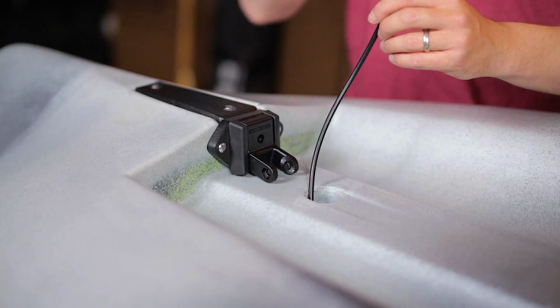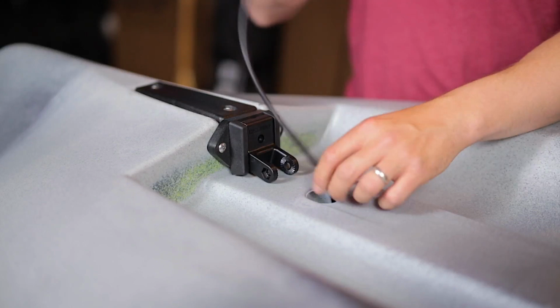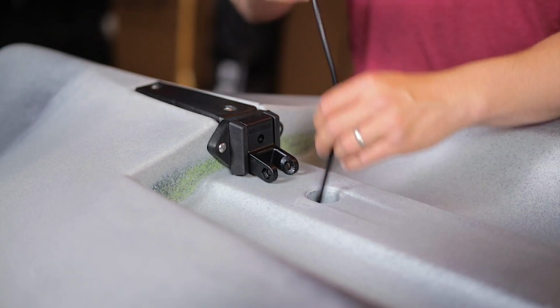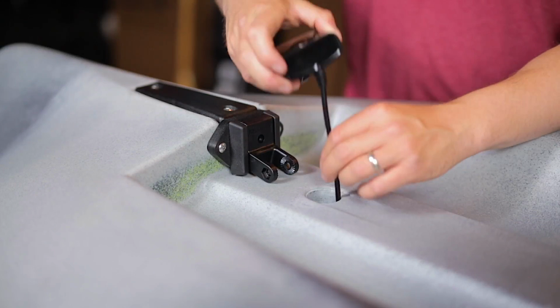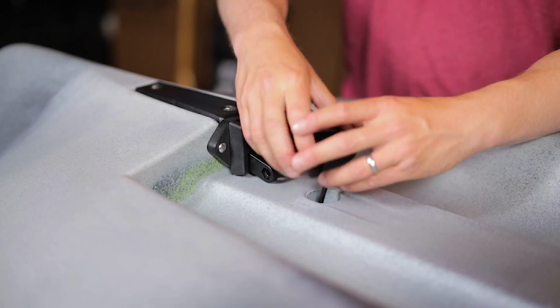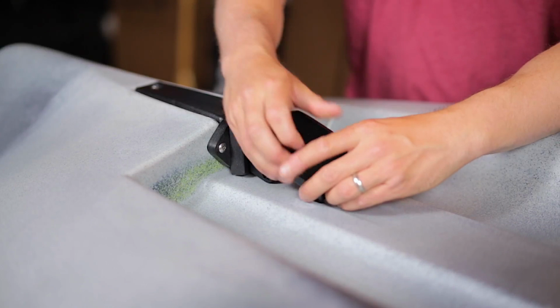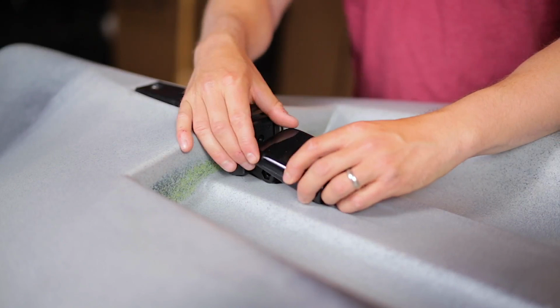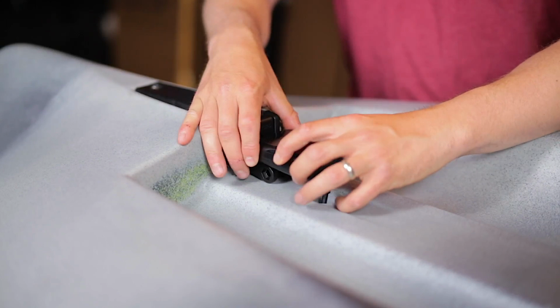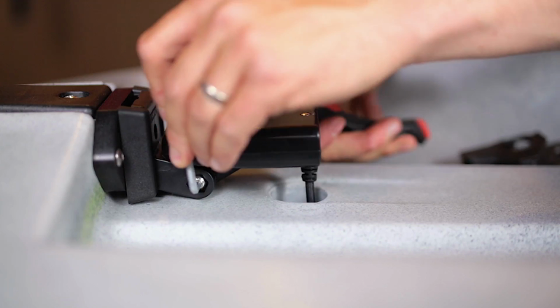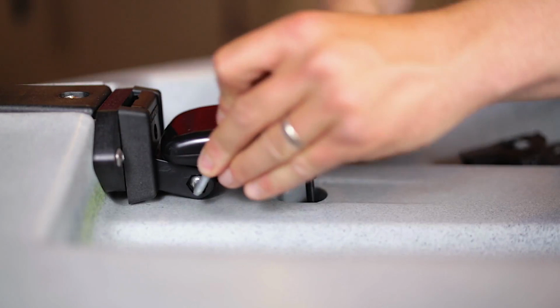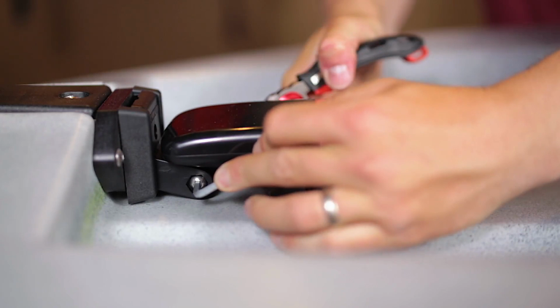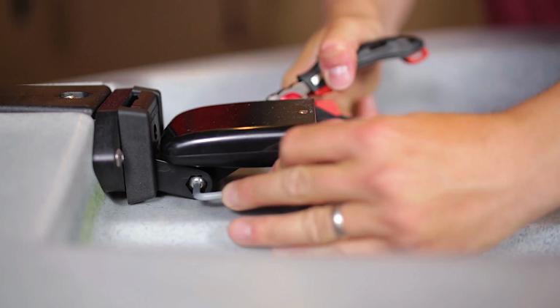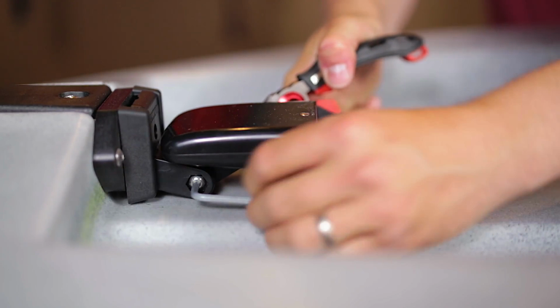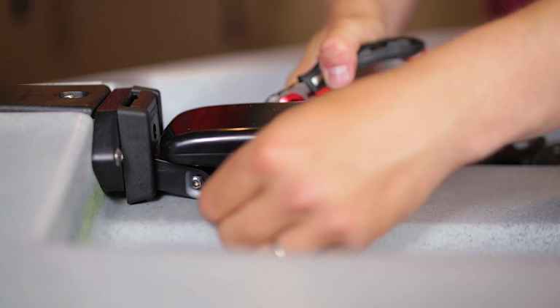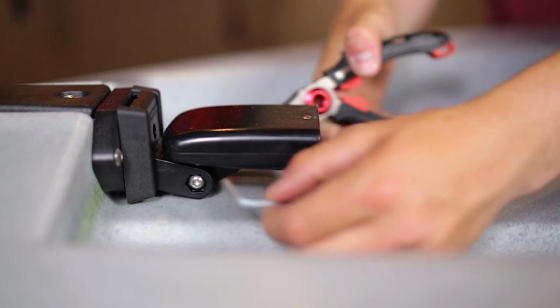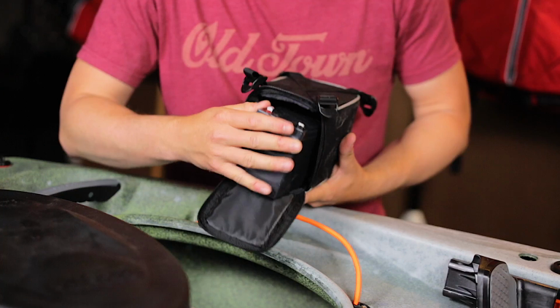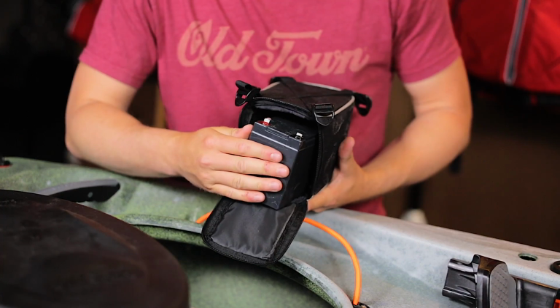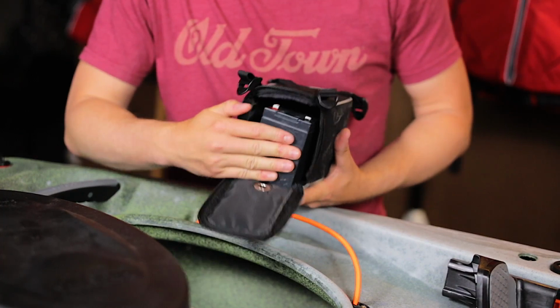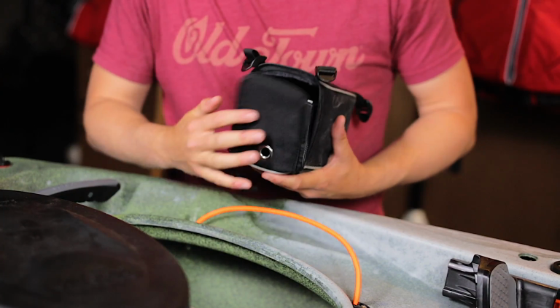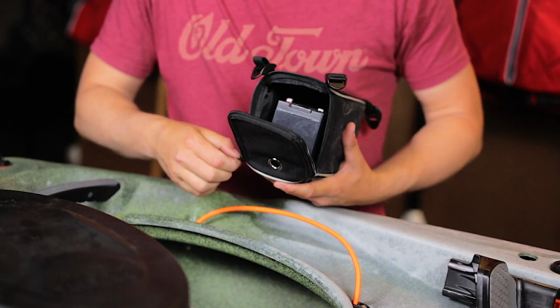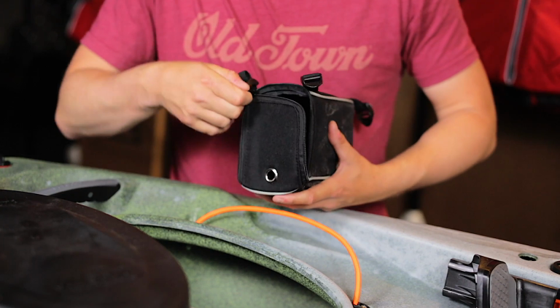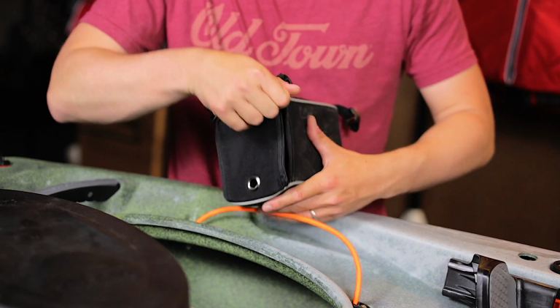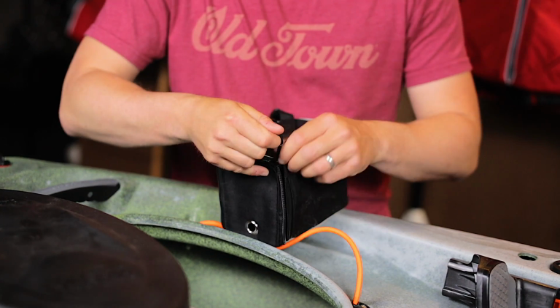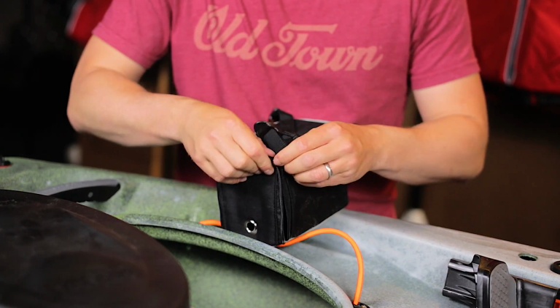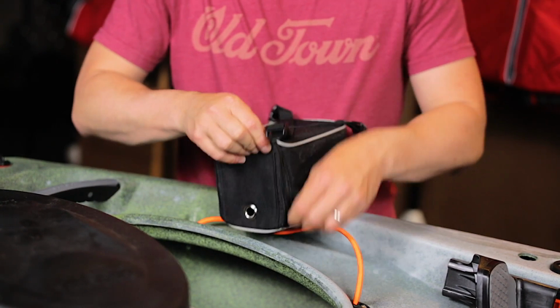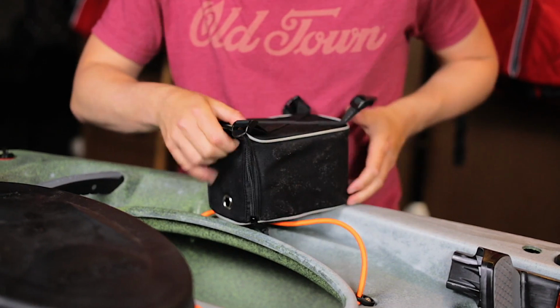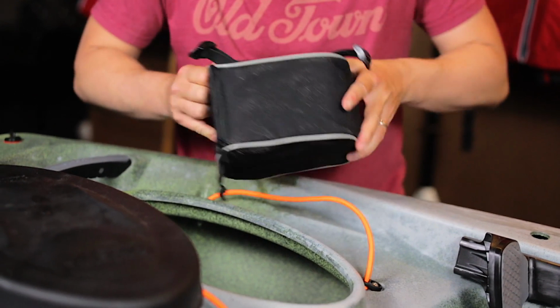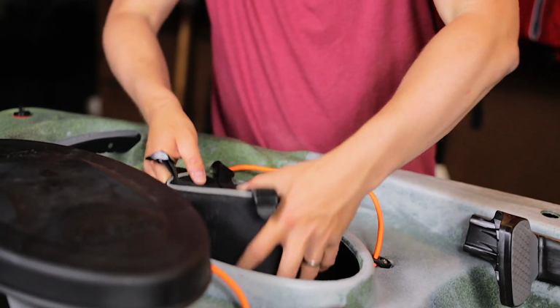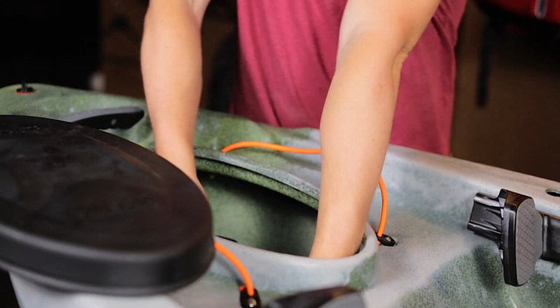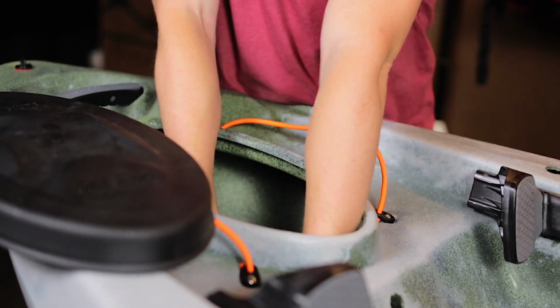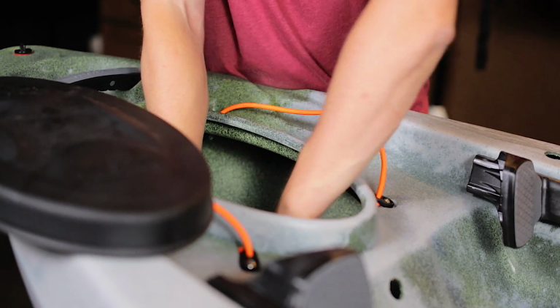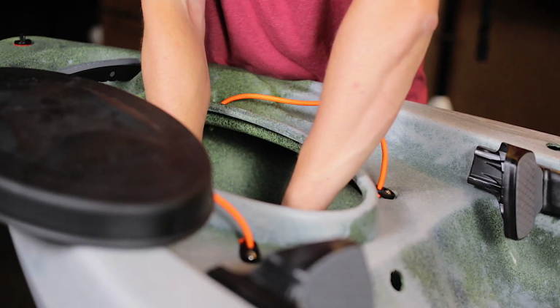Mount the transducer onto the bracket, running the cable up through the scupper hole. Flip the kayak back over. Purchase a battery bag or tray to hold your accessory battery. The most important thing is finding a way to secure your battery within the hull in a way that's easily accessible.